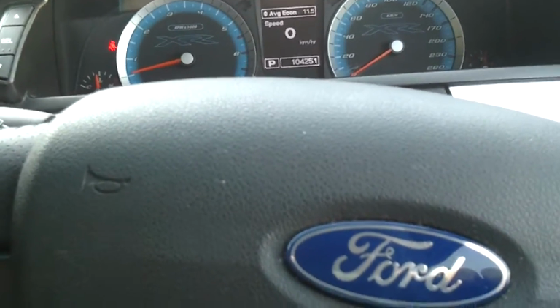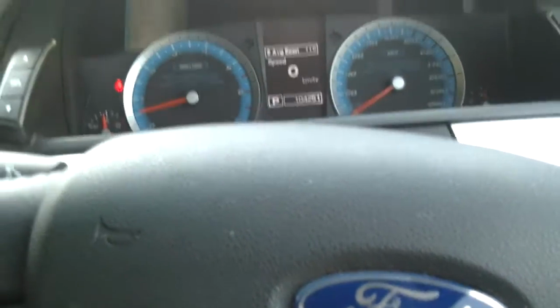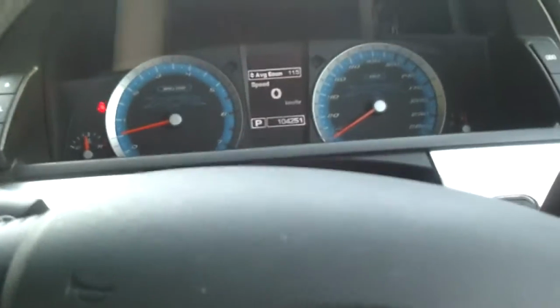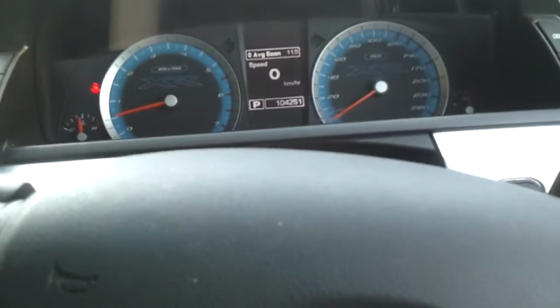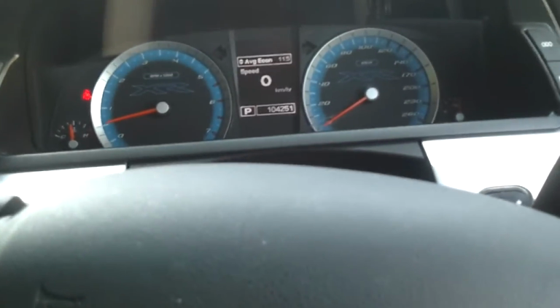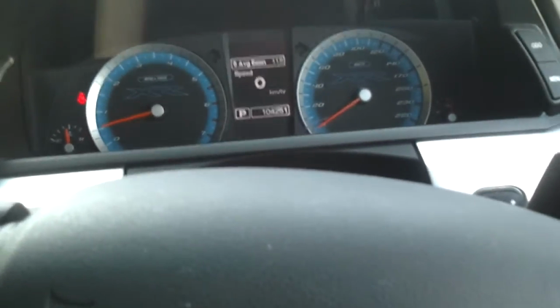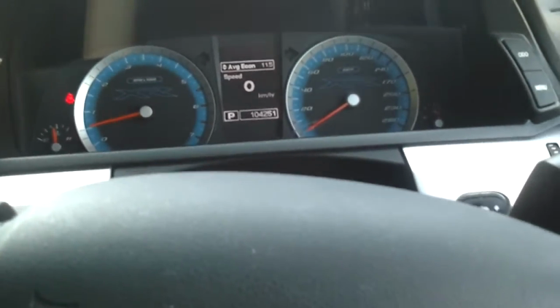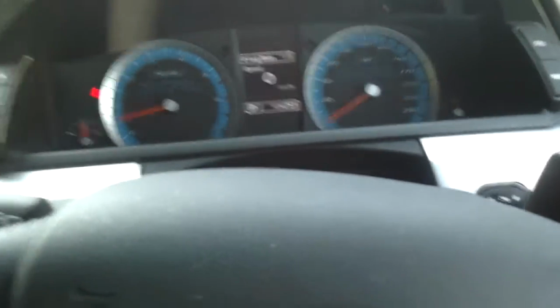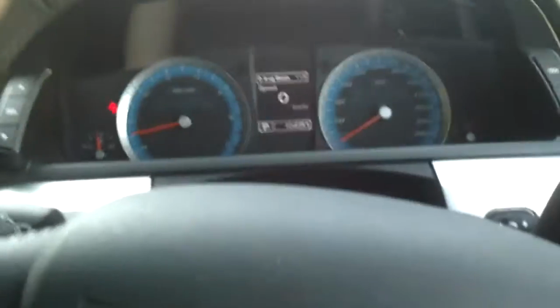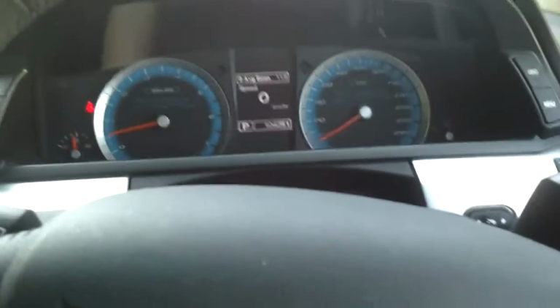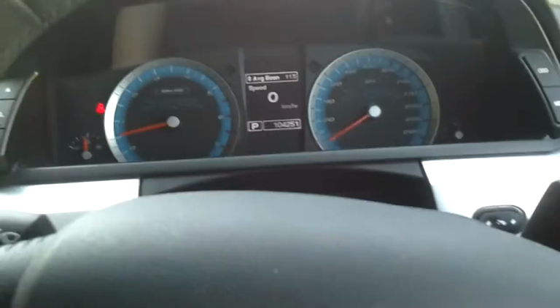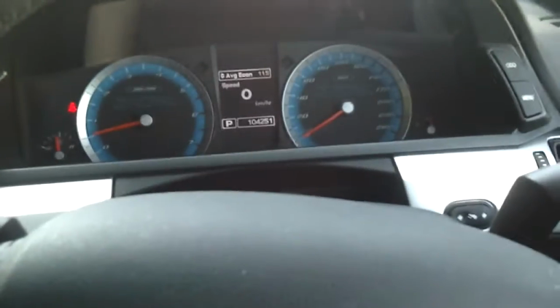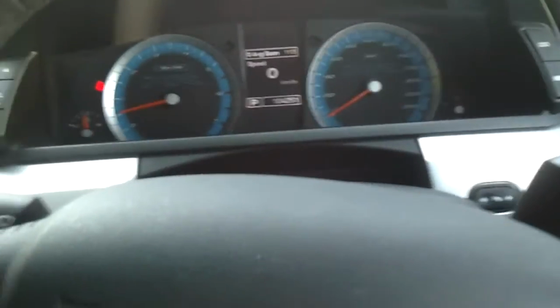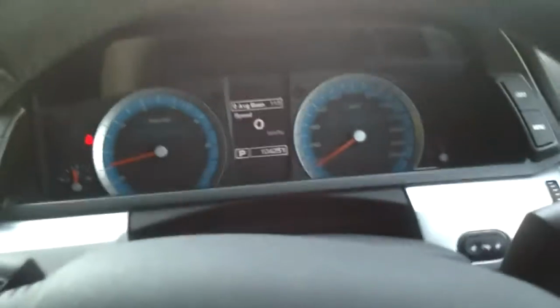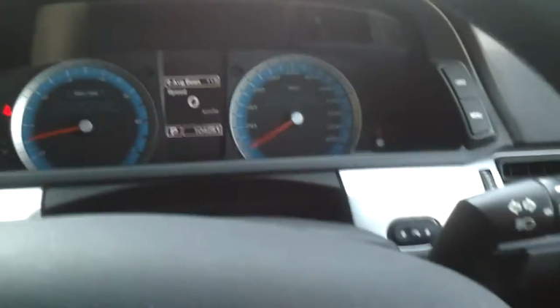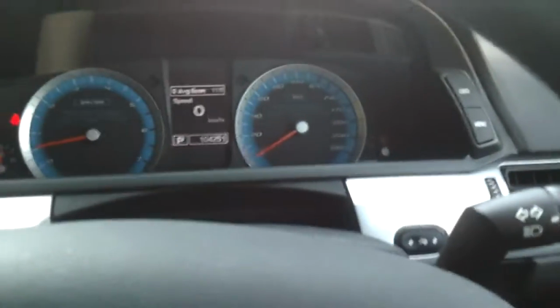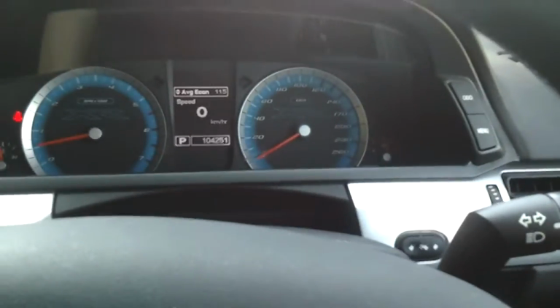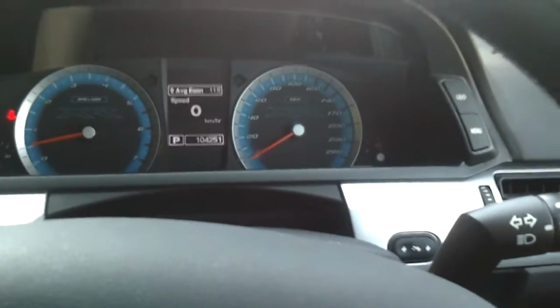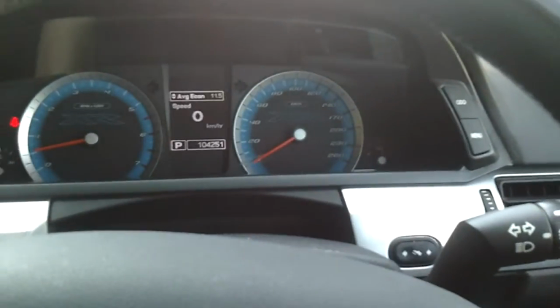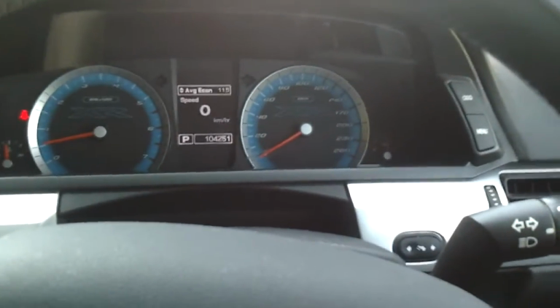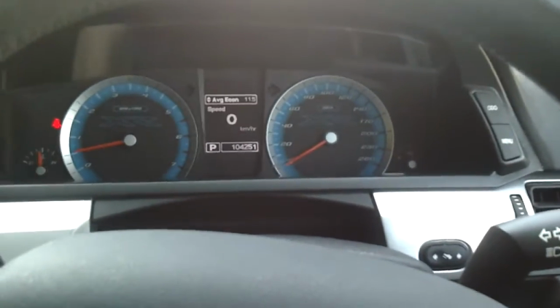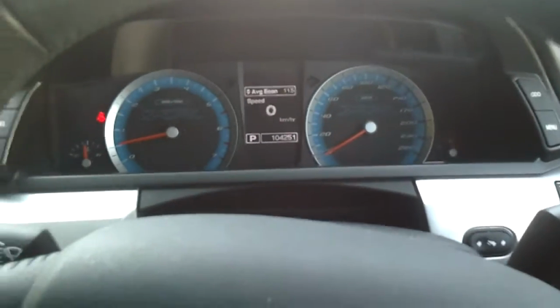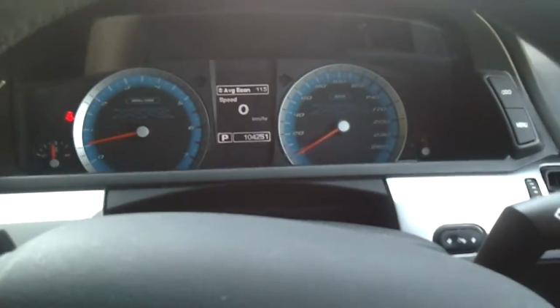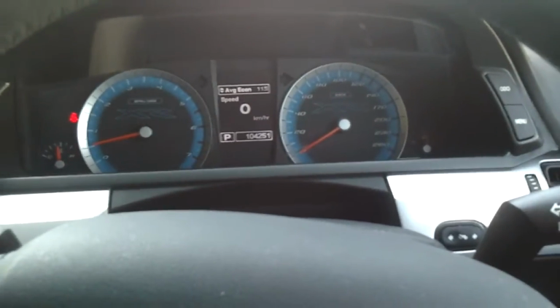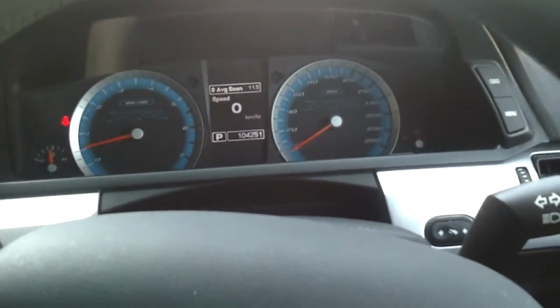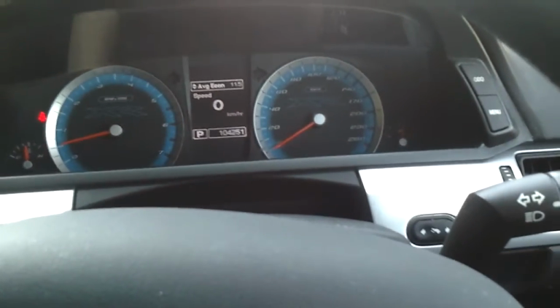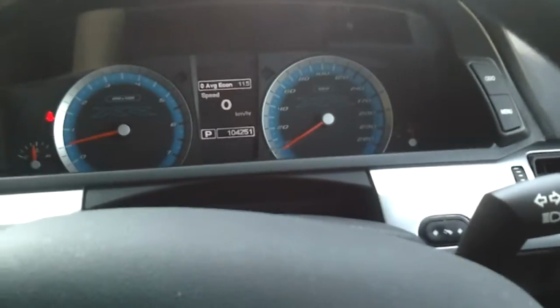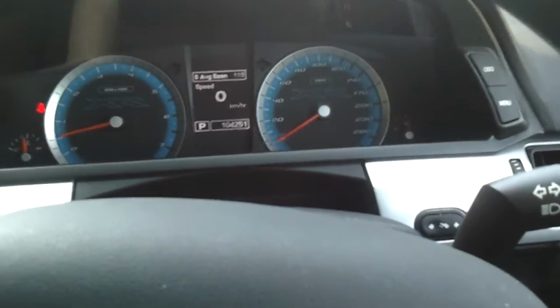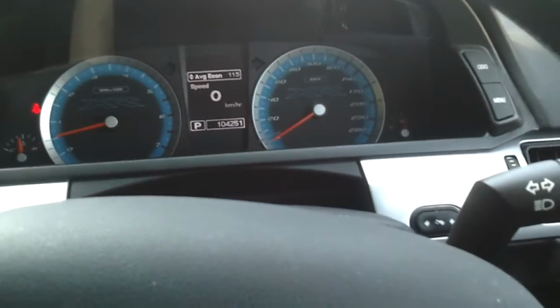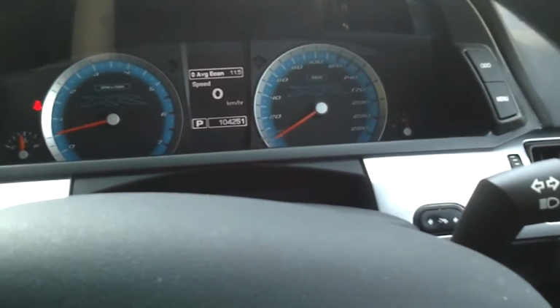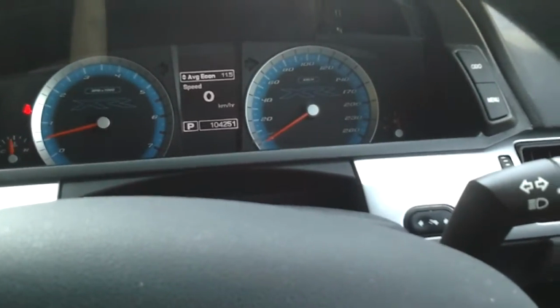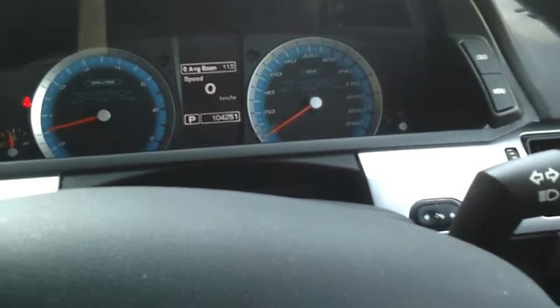This one's for the guys at Ford Forums, to show you the ex-Victoria Police High Patrol car and the differences between this and the standard XR6 Turbo.